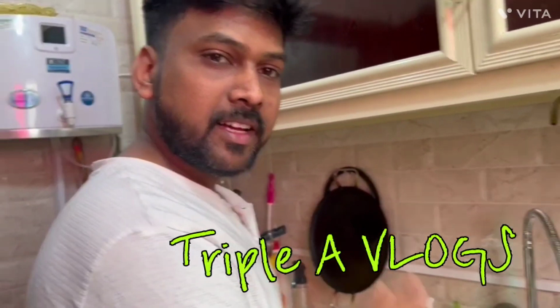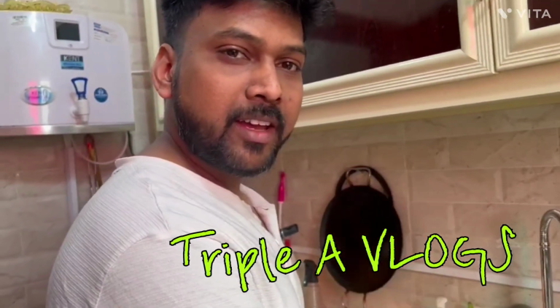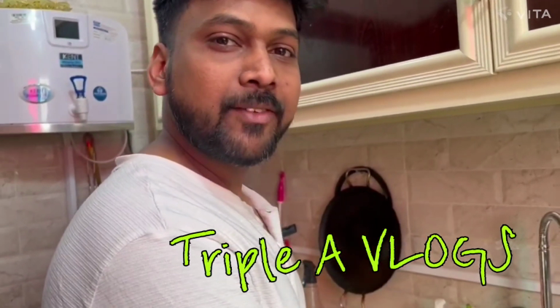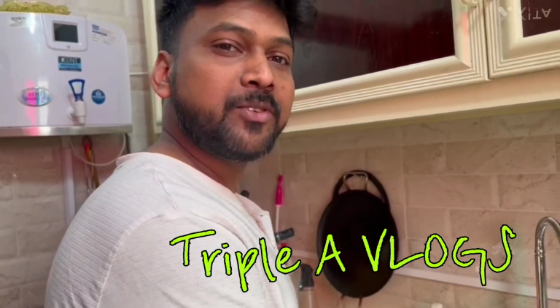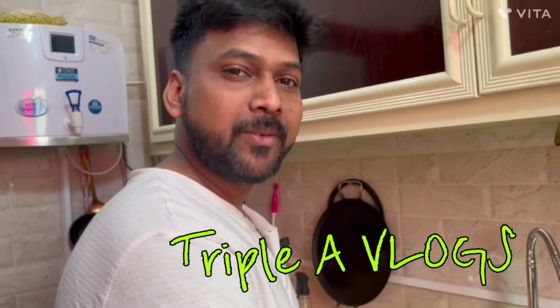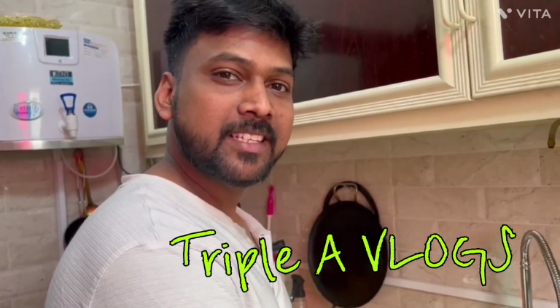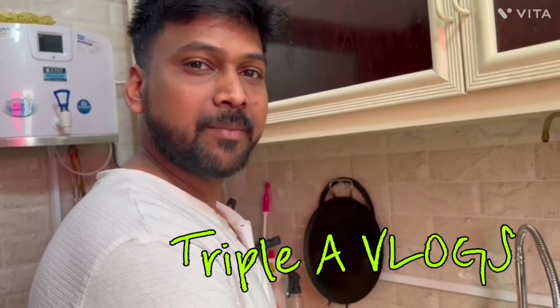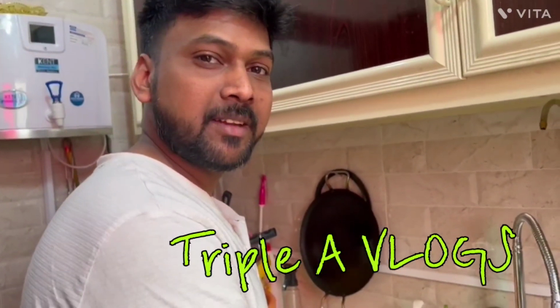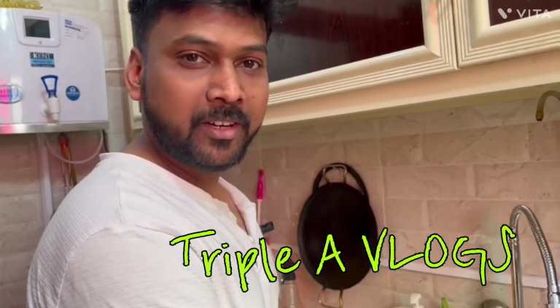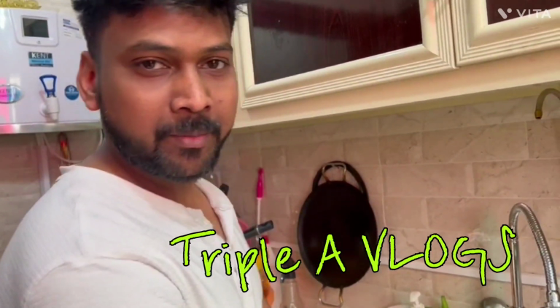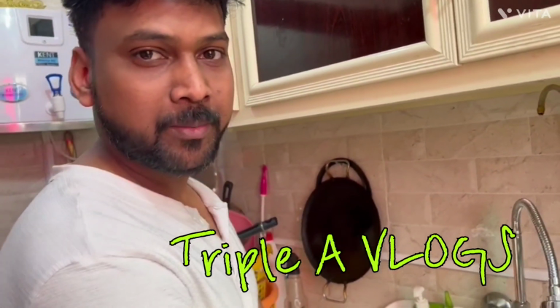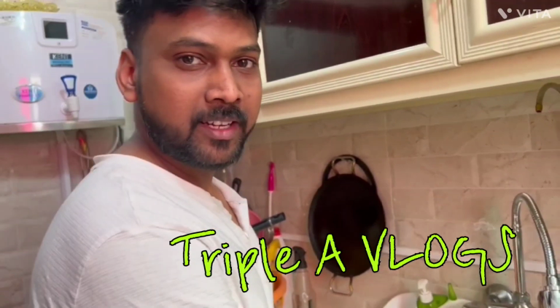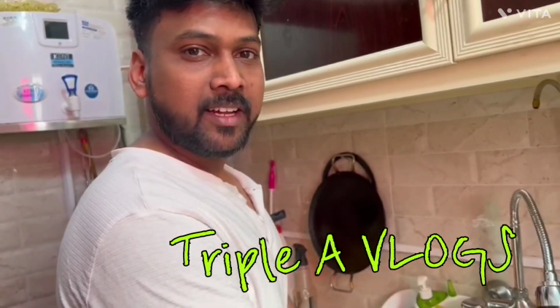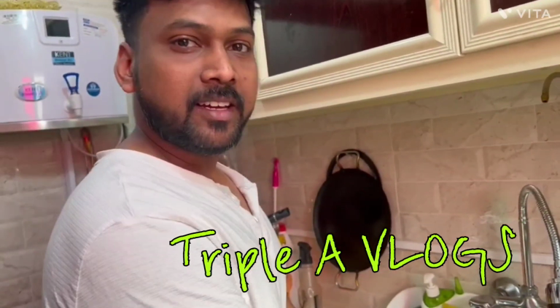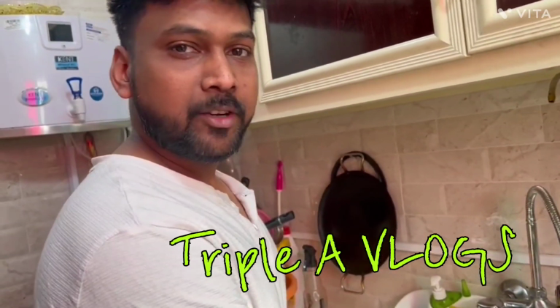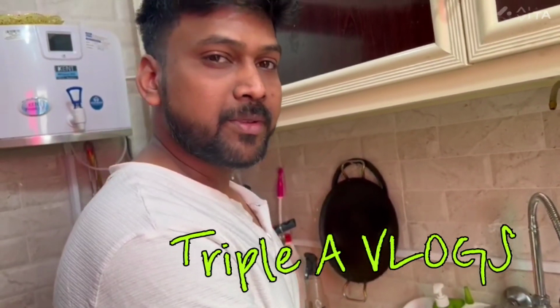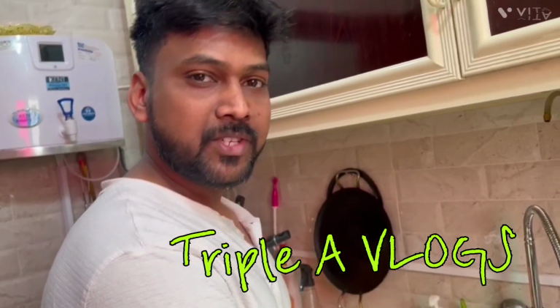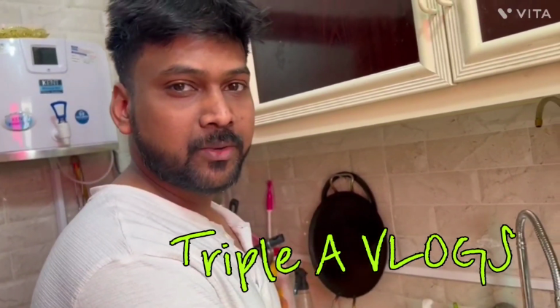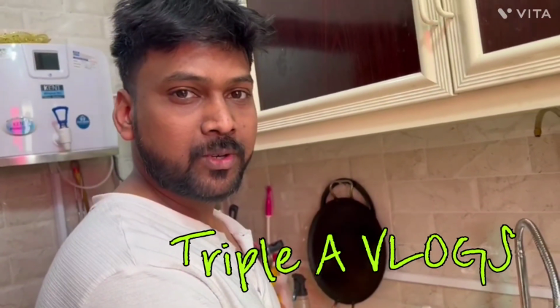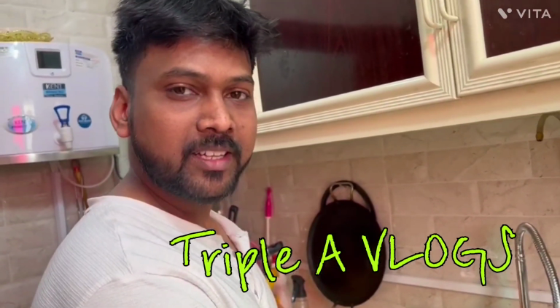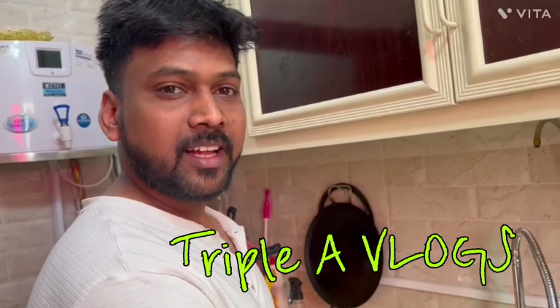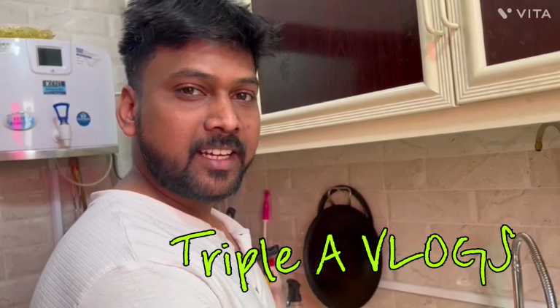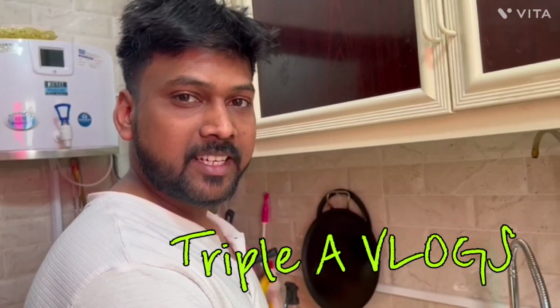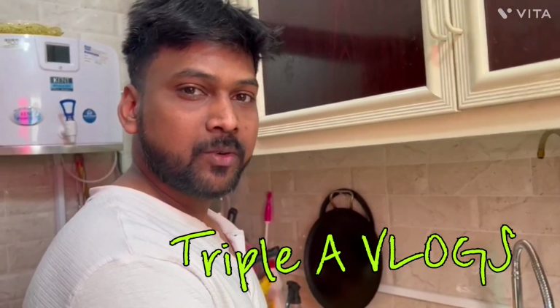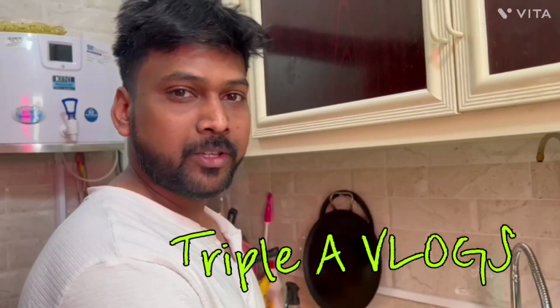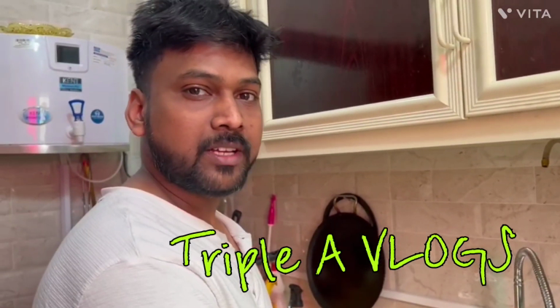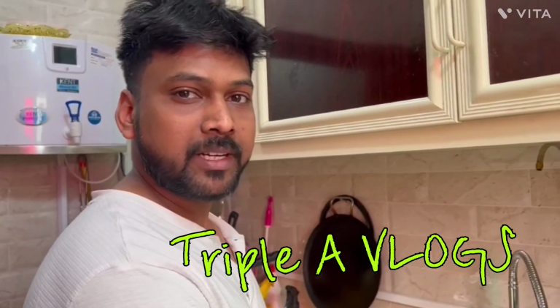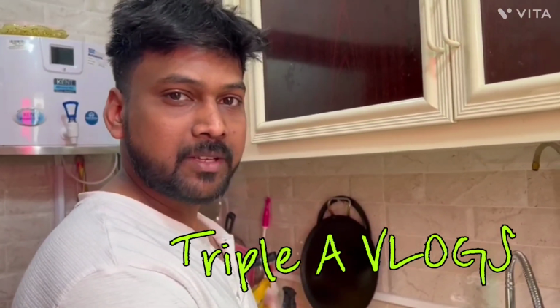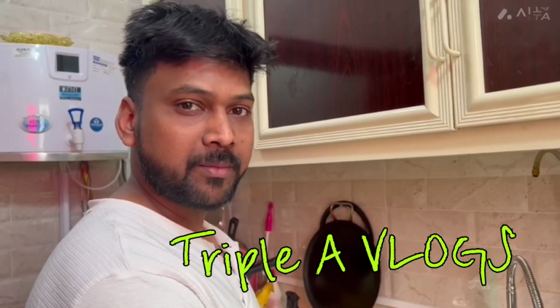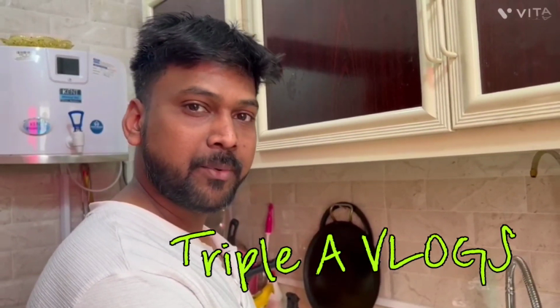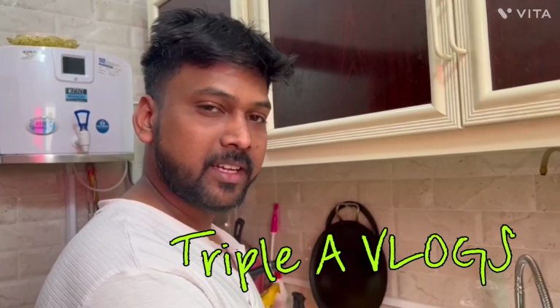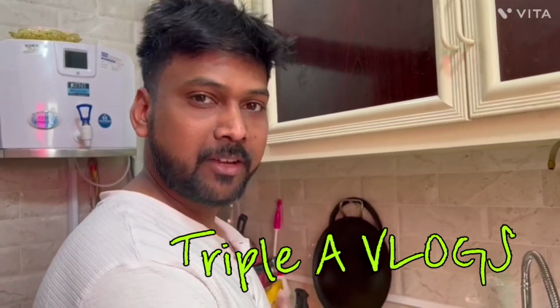Hello, hi all, welcome back to Triple A Vlogs. In this video, we will post a lot of famous fish in India. Yesterday we went to Lulu and I said it was a sea bass fish. In this video, there is a different taste of fish.